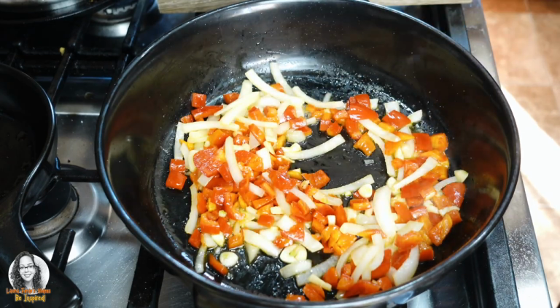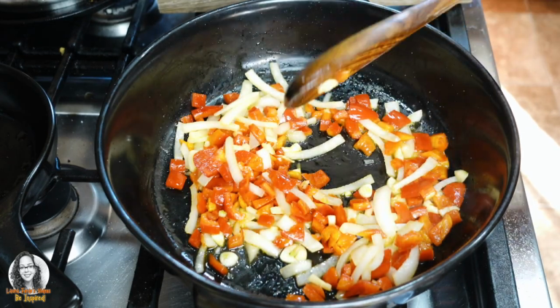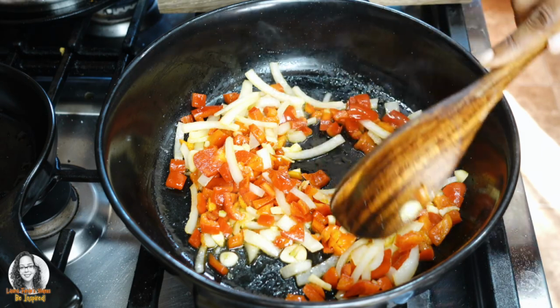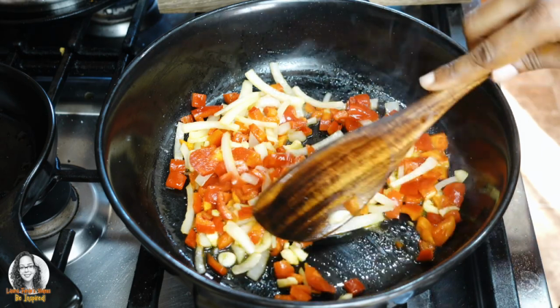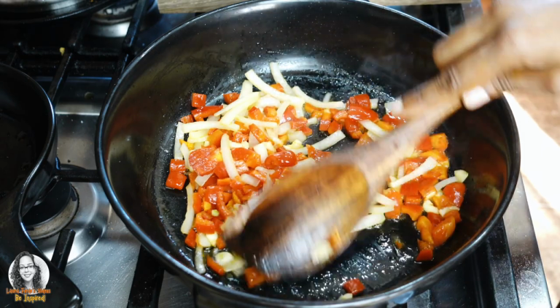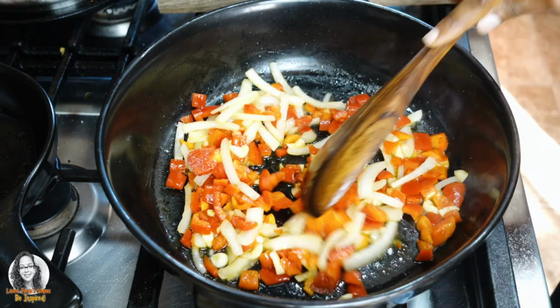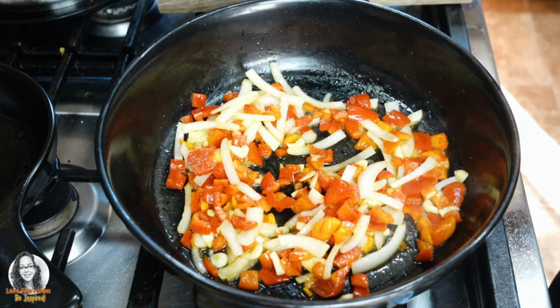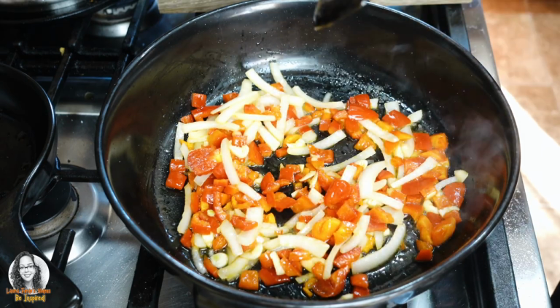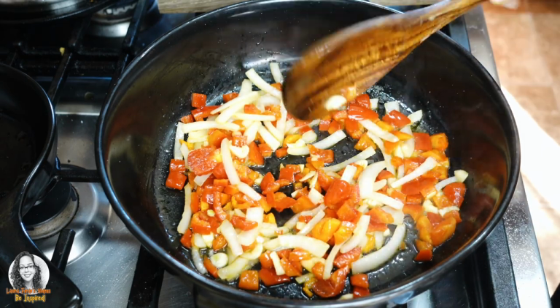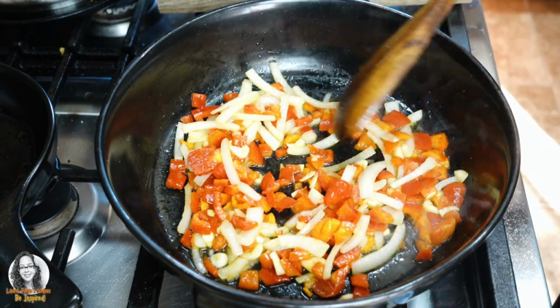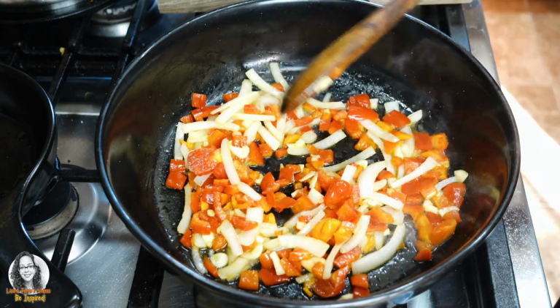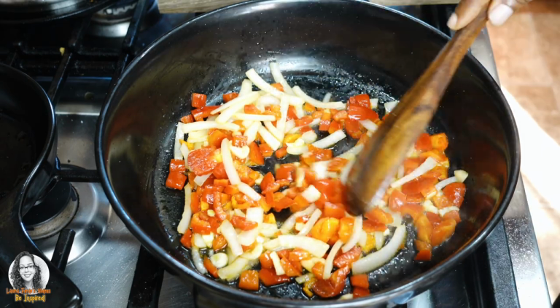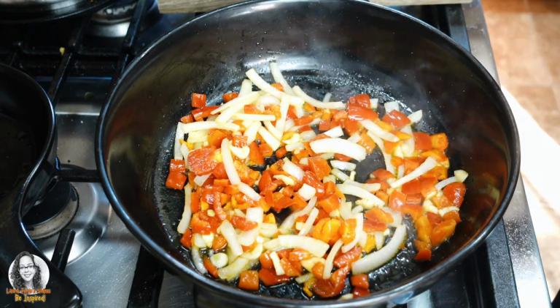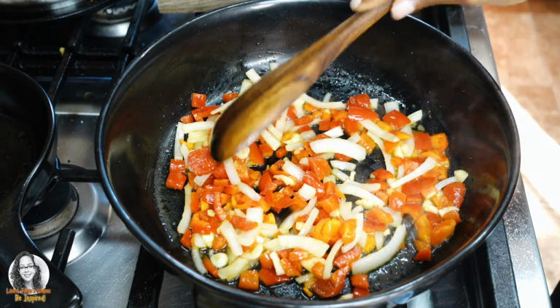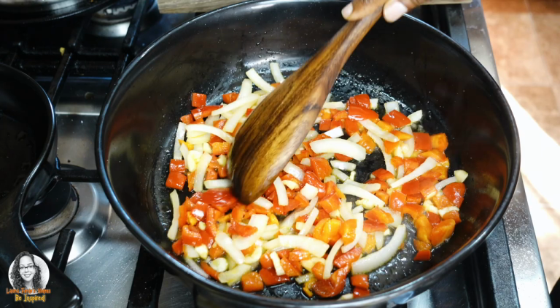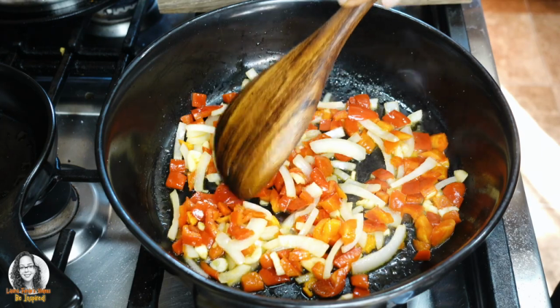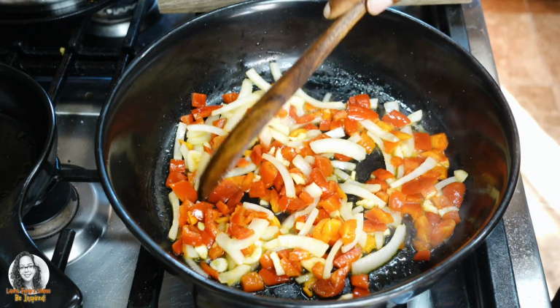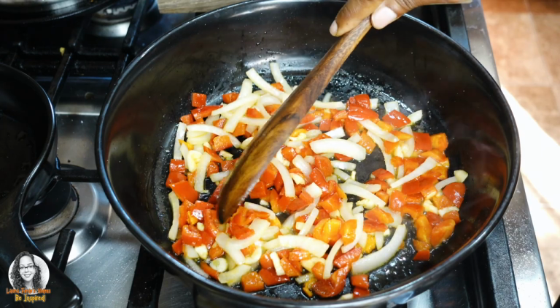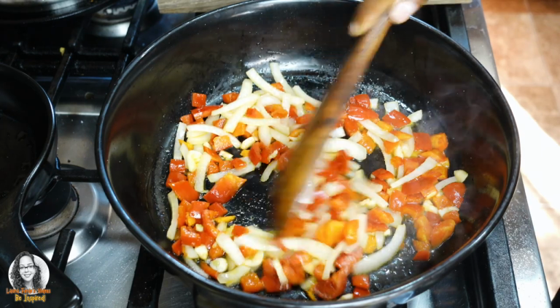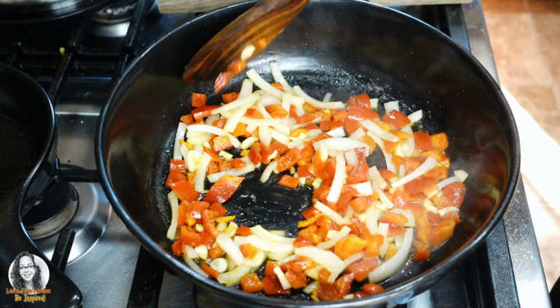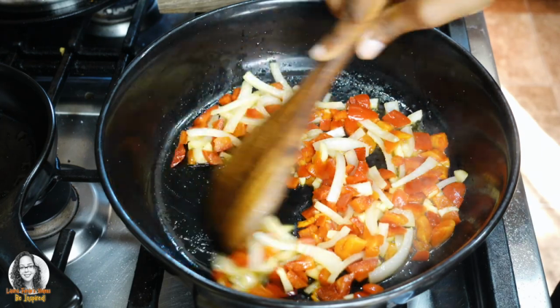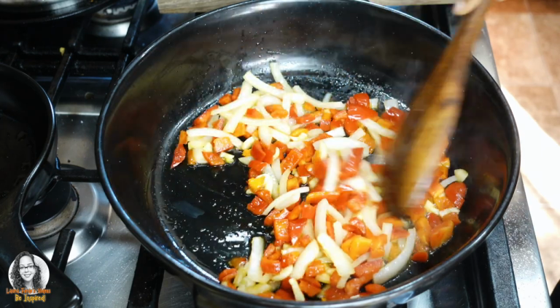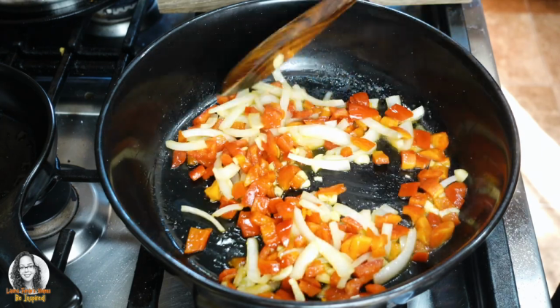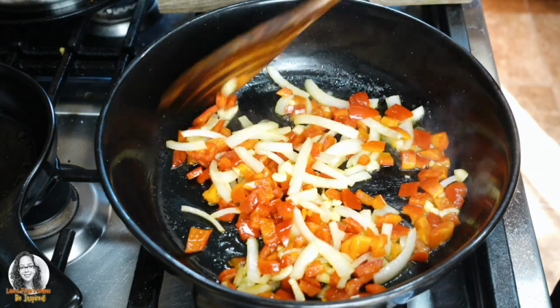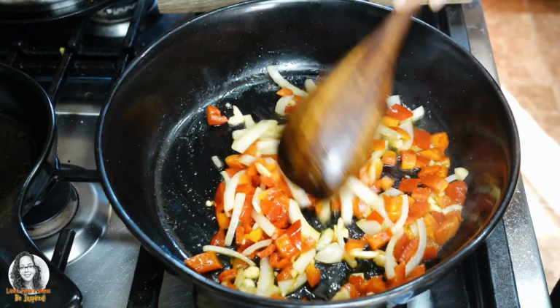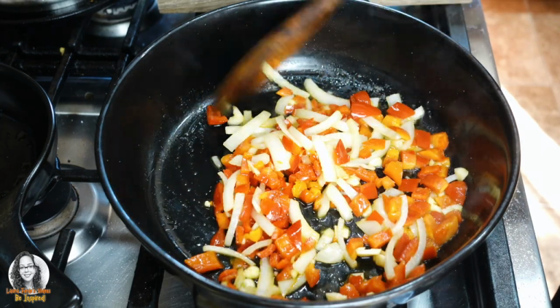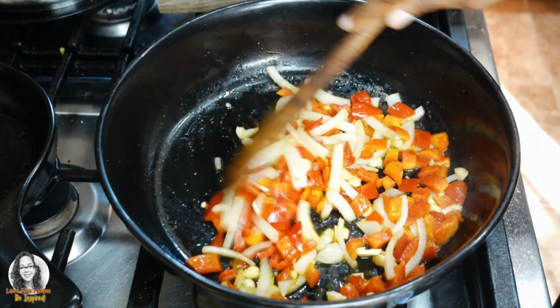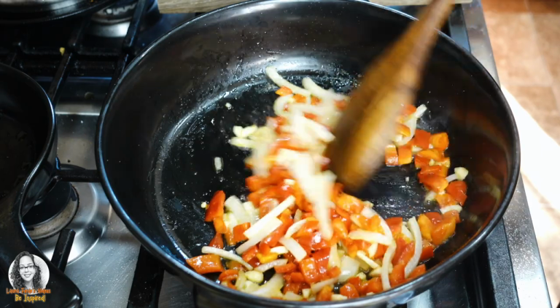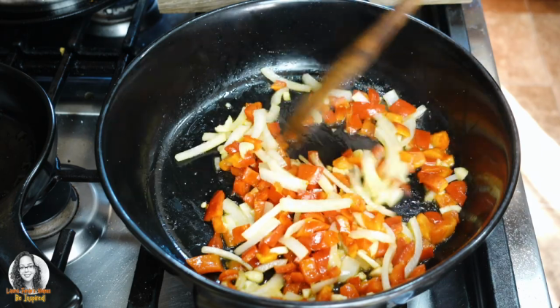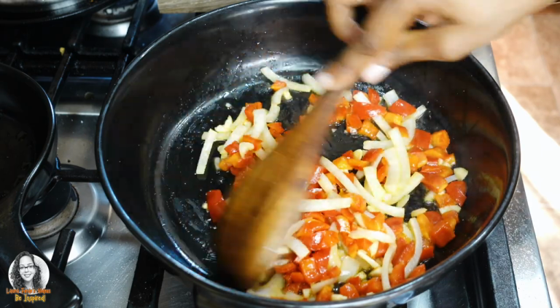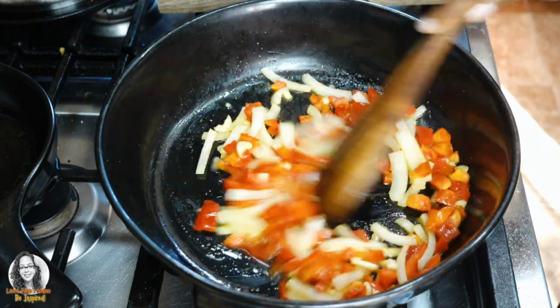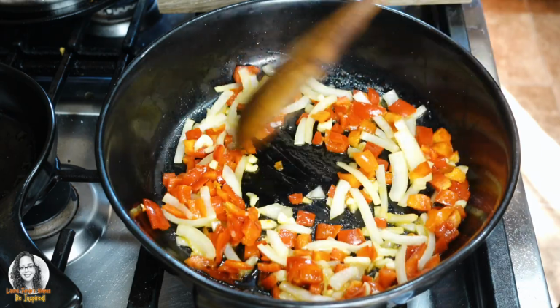When the timer goes off after eight minutes, I turn off the stove and I leave it covered for a further five minutes. And that's usually how I cook my rice.